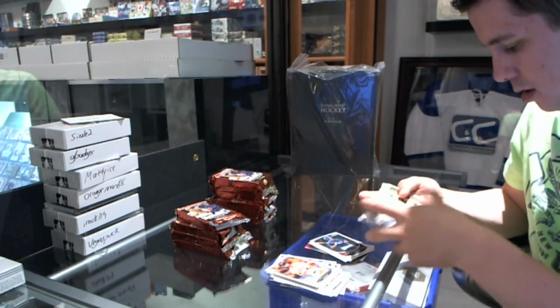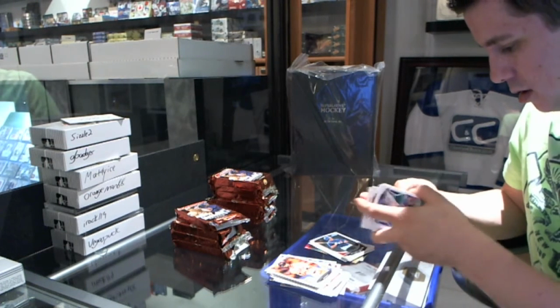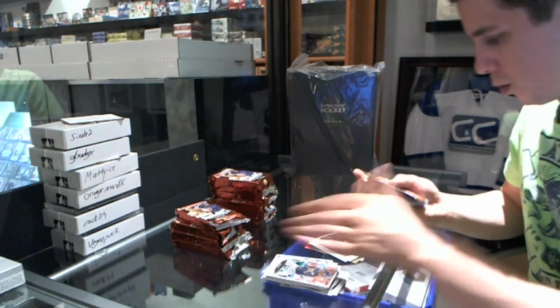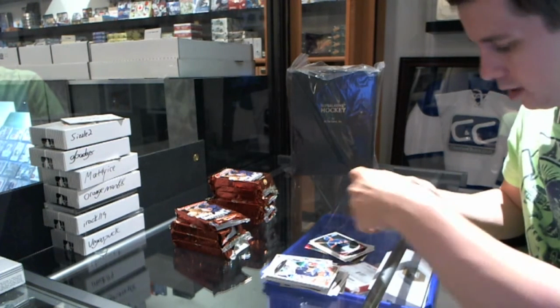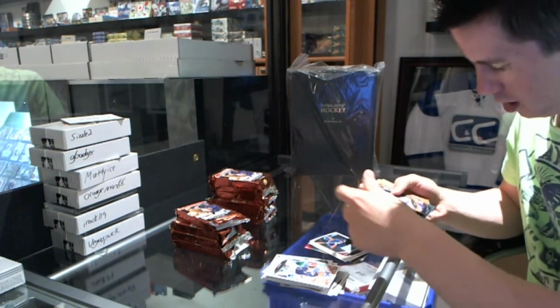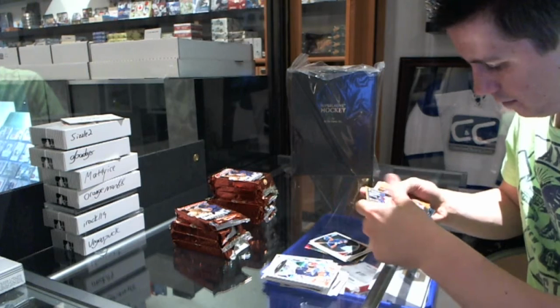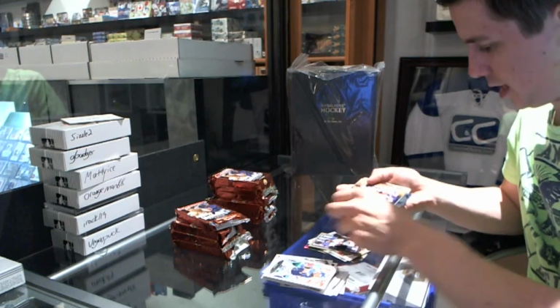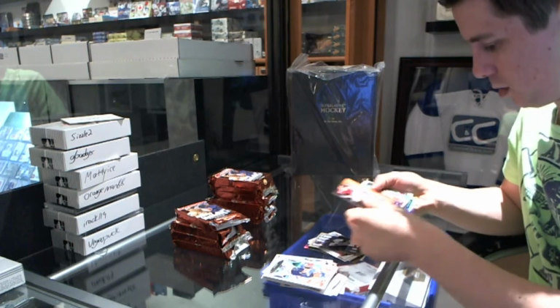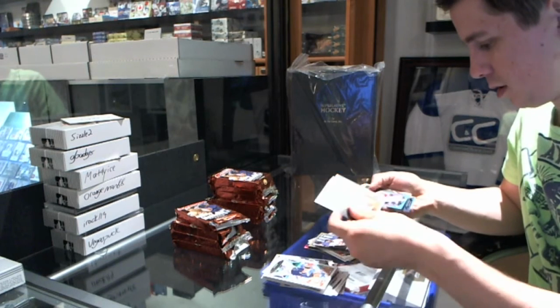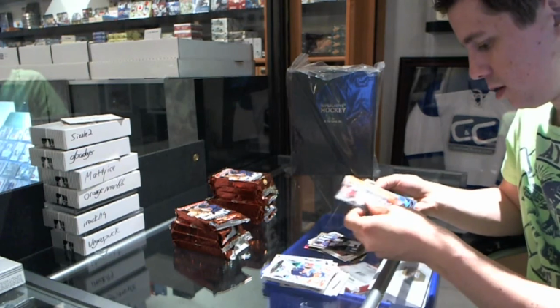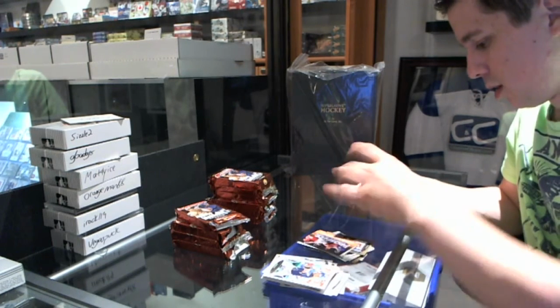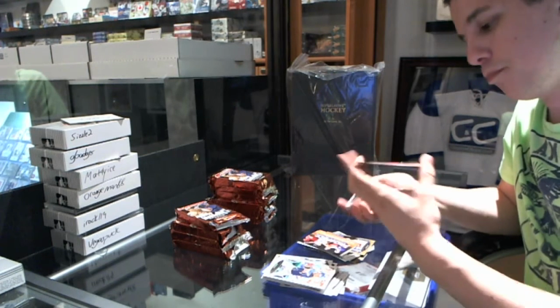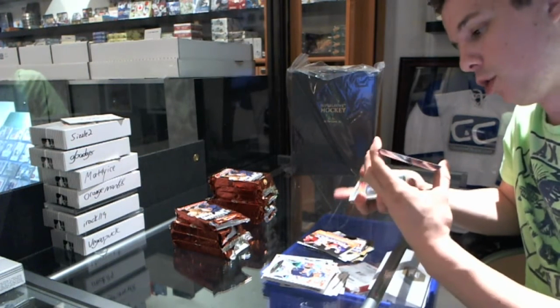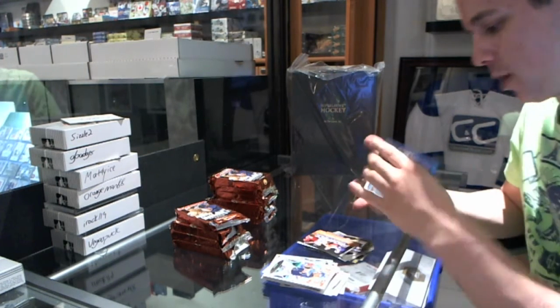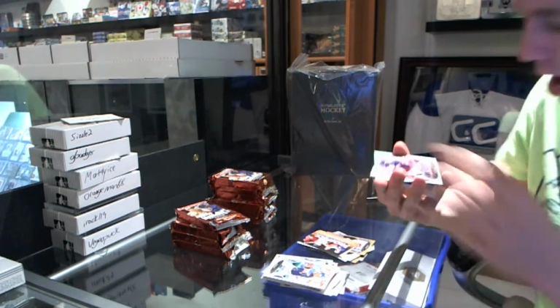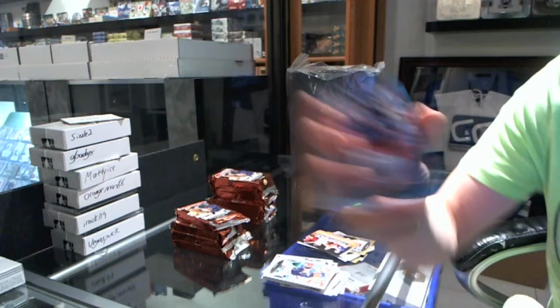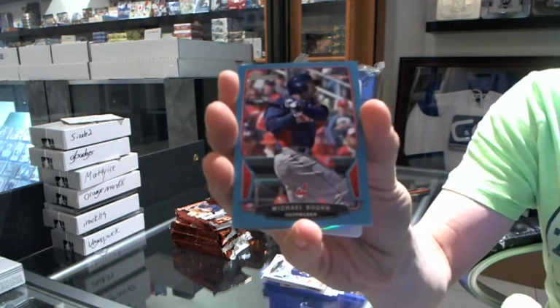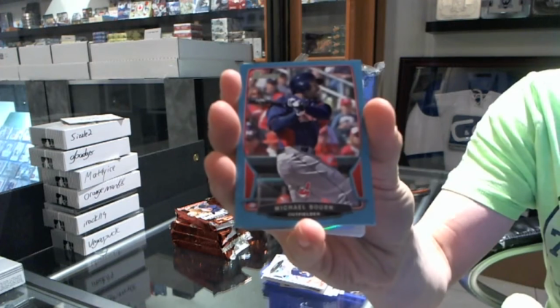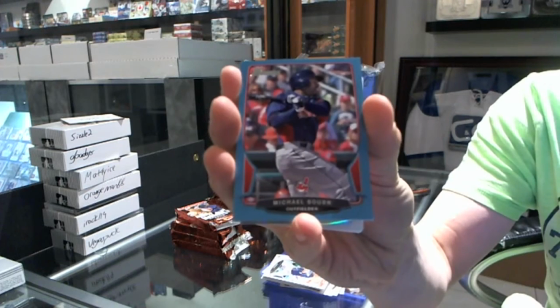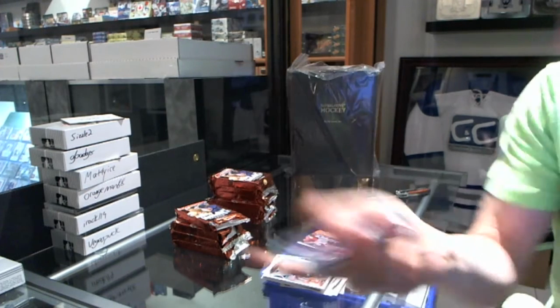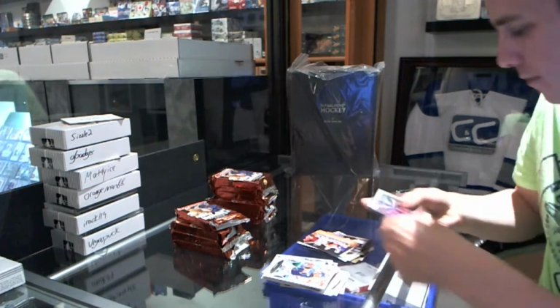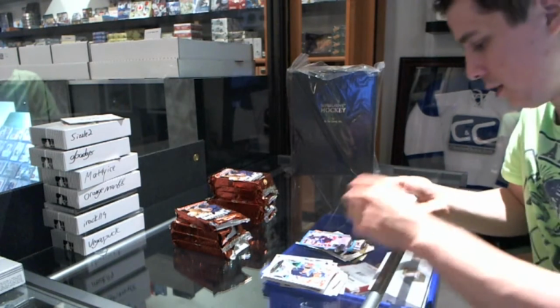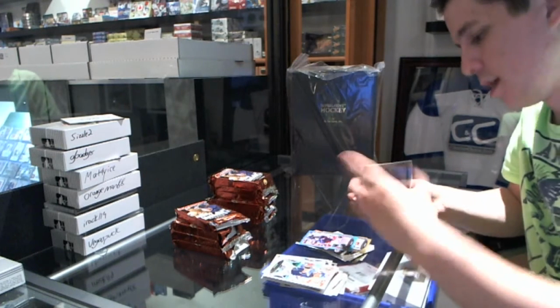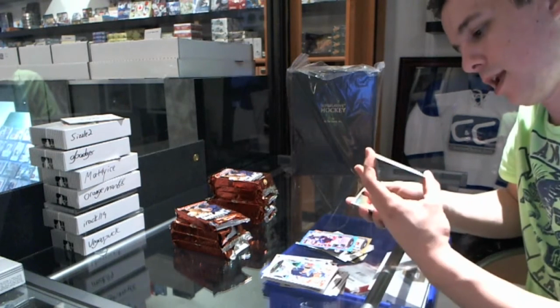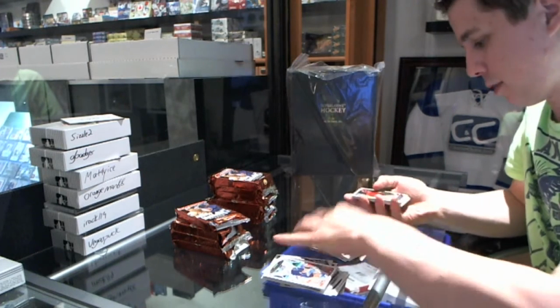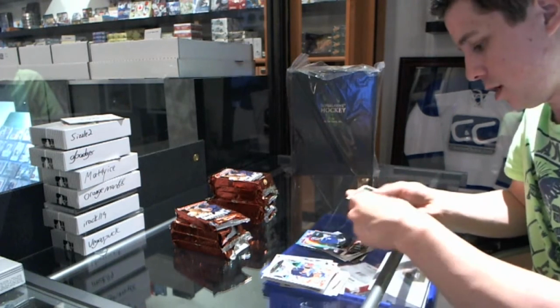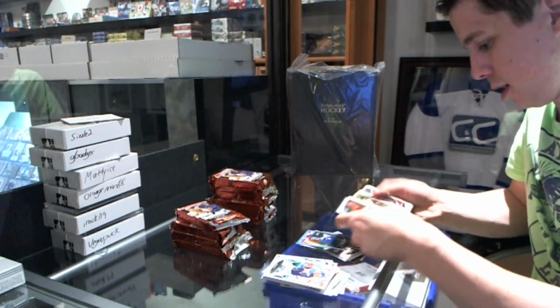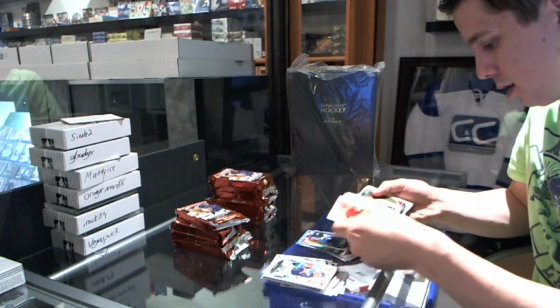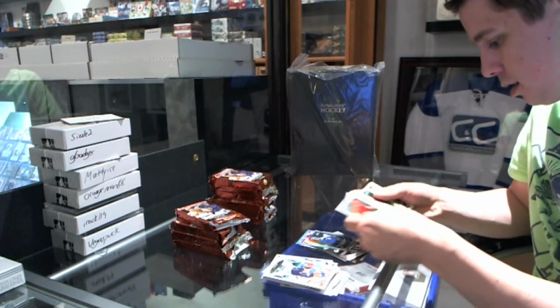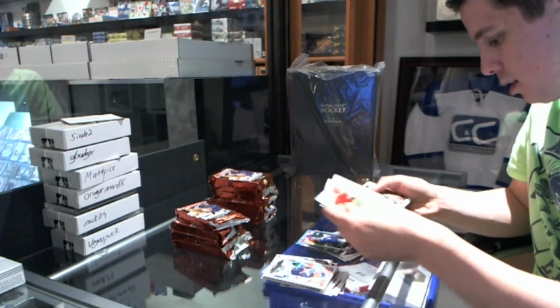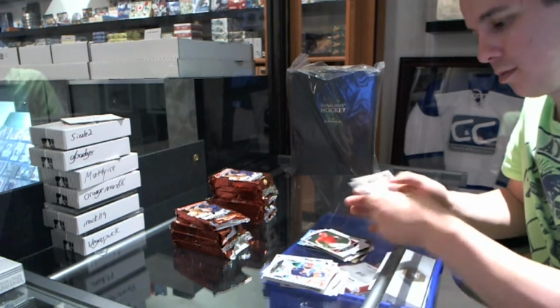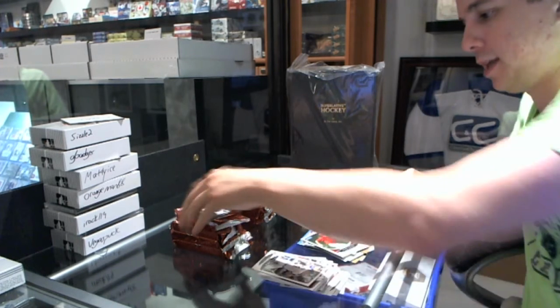Gold of Jason Hayward. We've got a blue numbered to 500 of Michael Bourne — the board numbered to 500. Mini above a Starling. Chromes and Base.